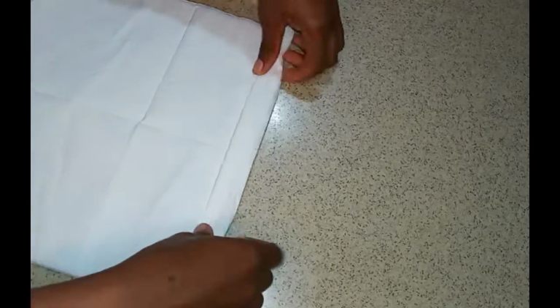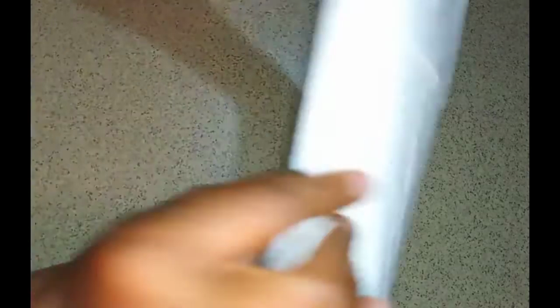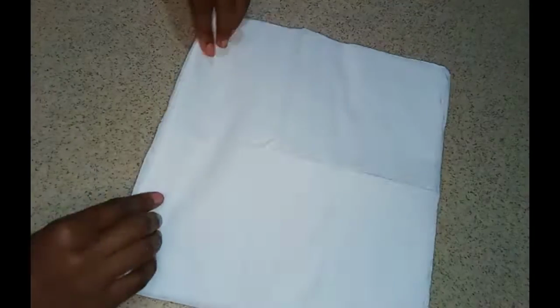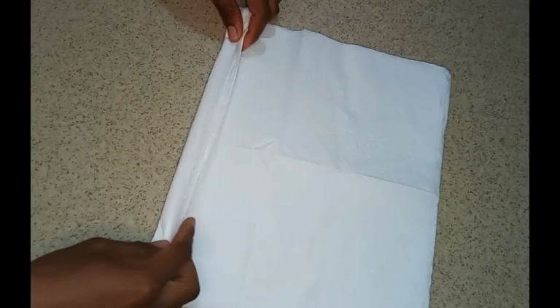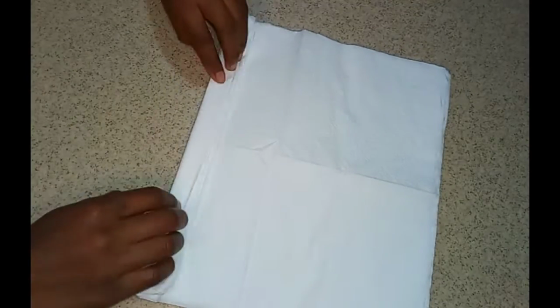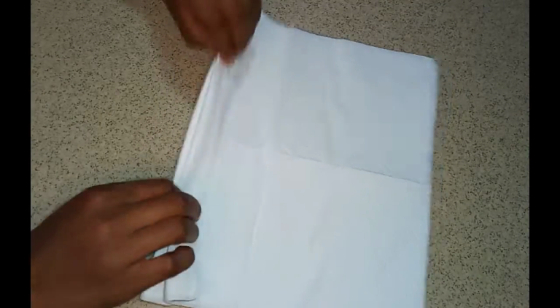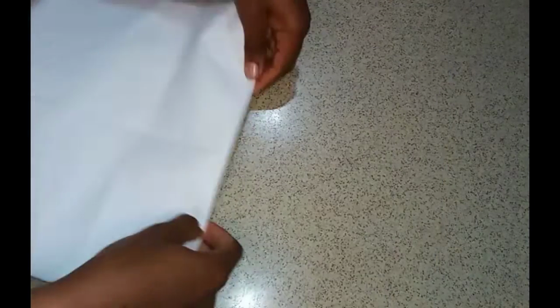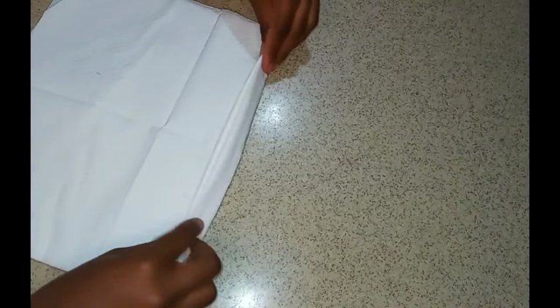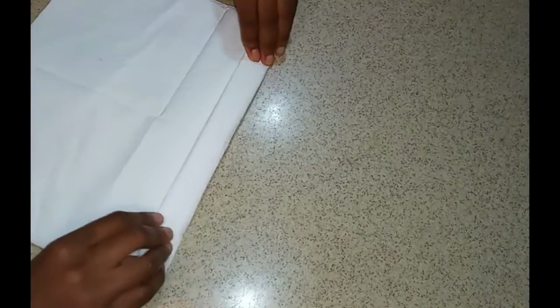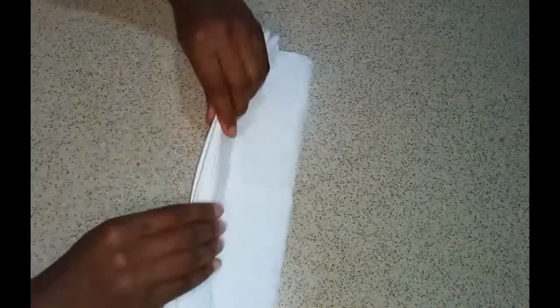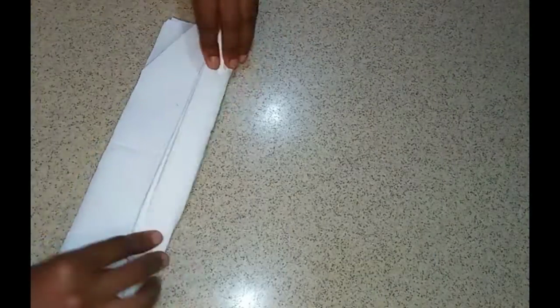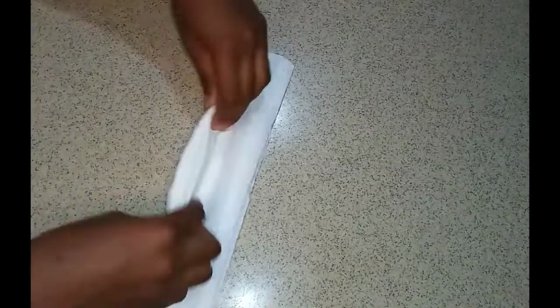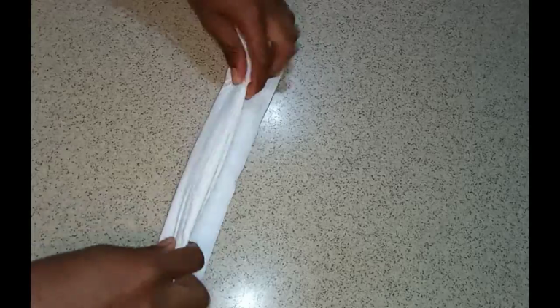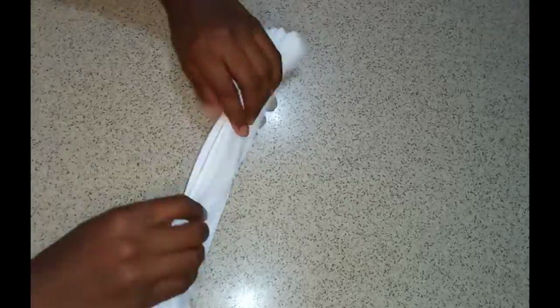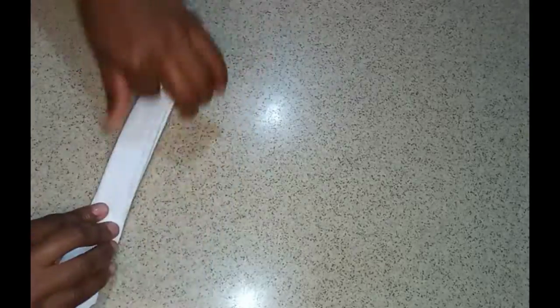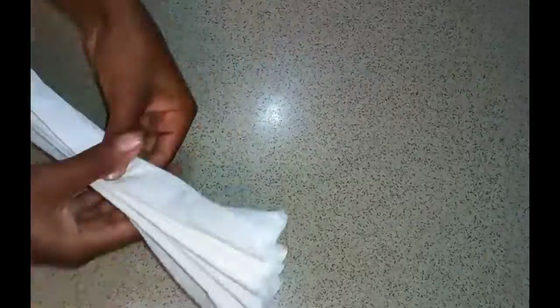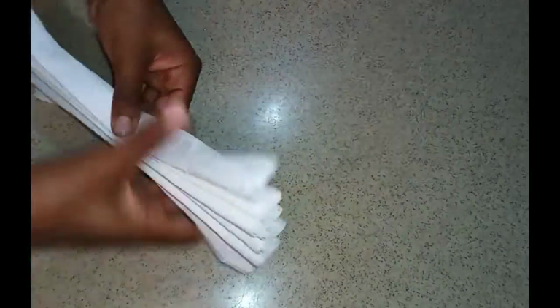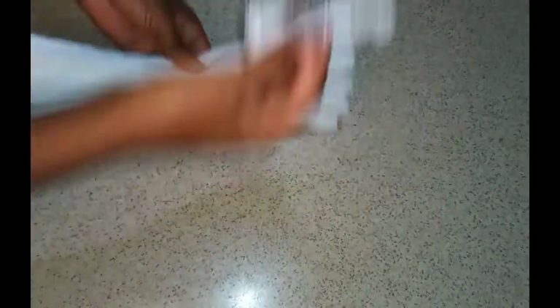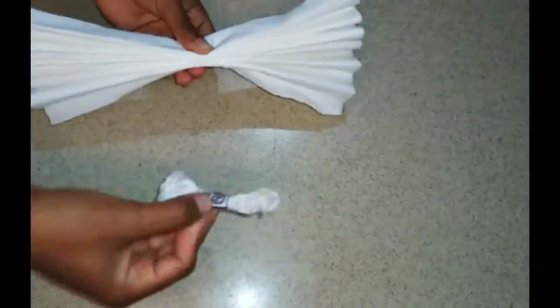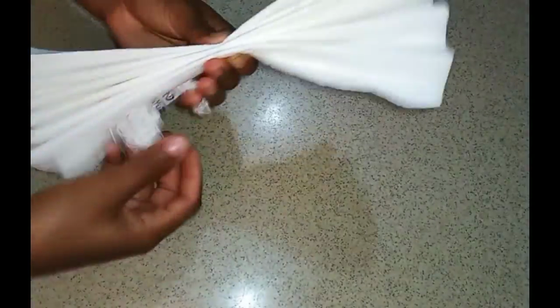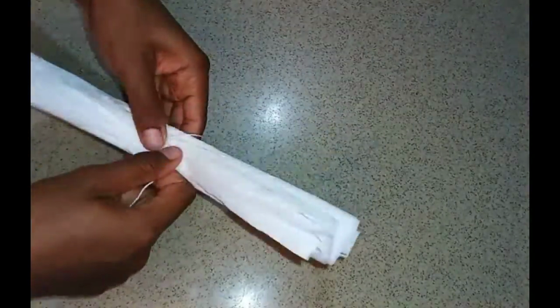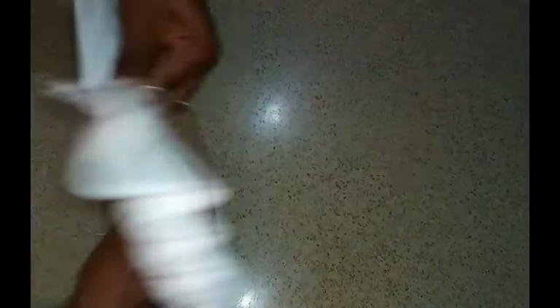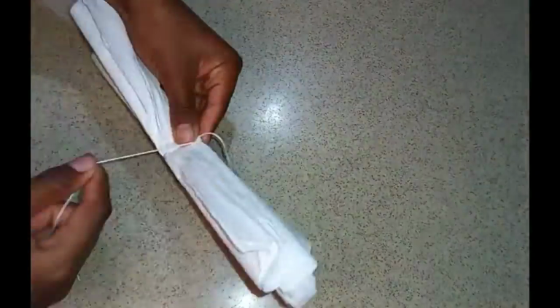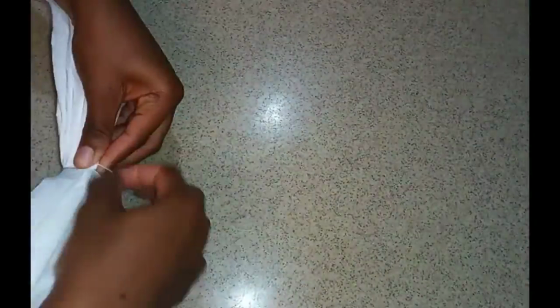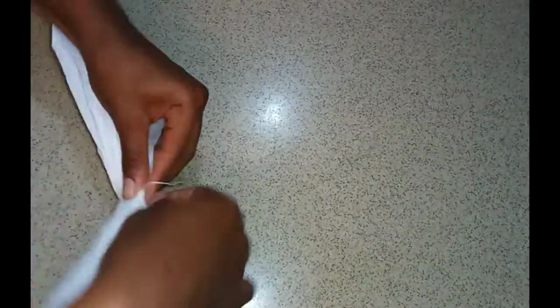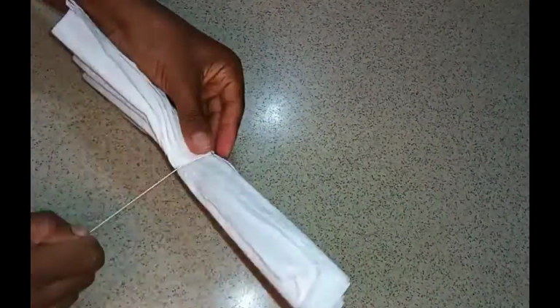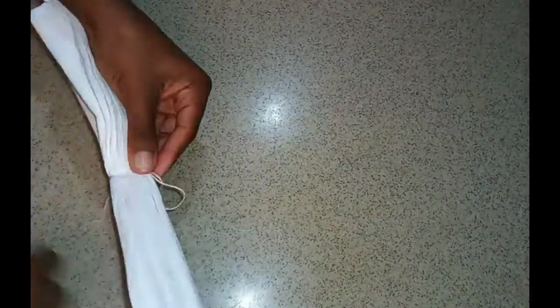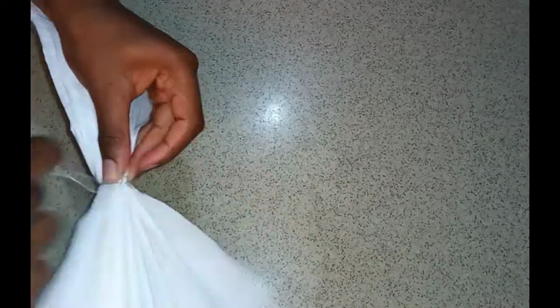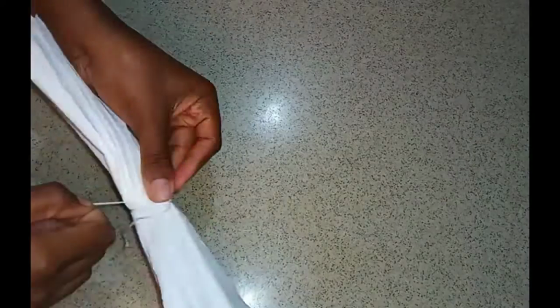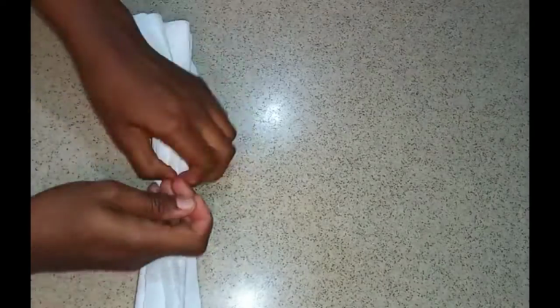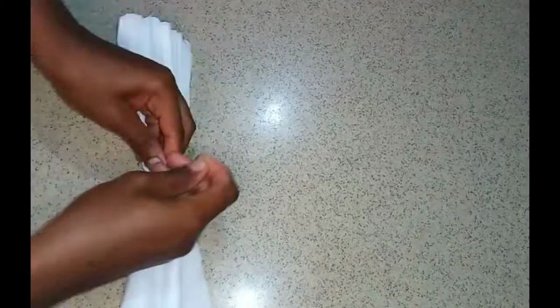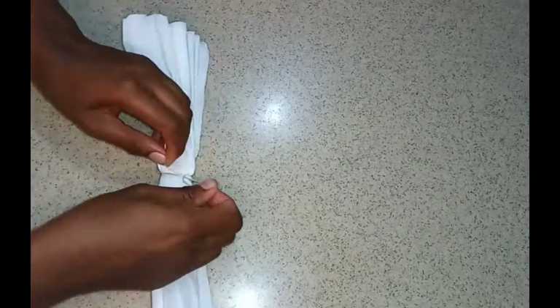You just want to go to the edge of your napkins and fold in, then turn it over and fold it to the back. Just continue until you get to the end. Then you're going to use a piece of white thread to secure your napkin in place.